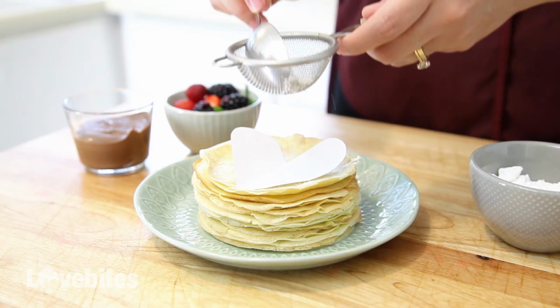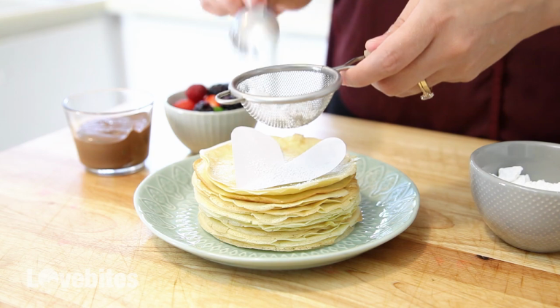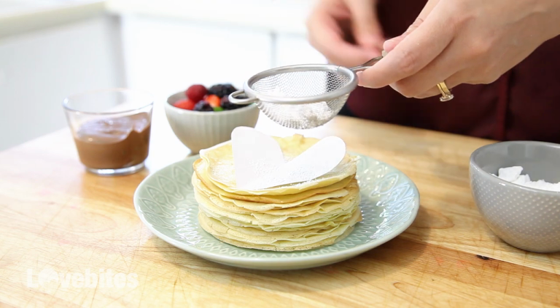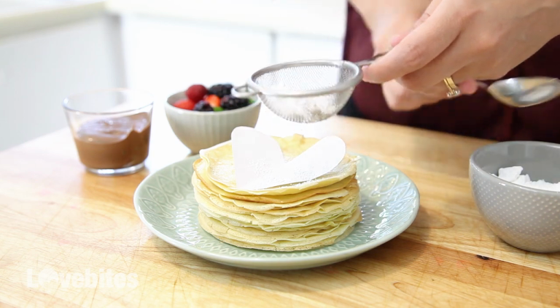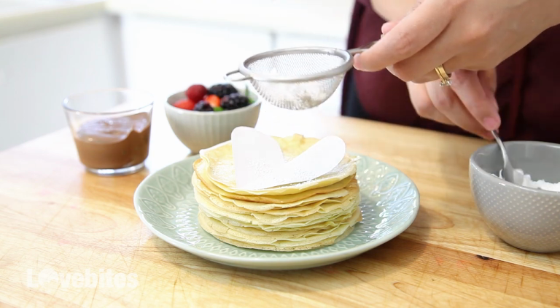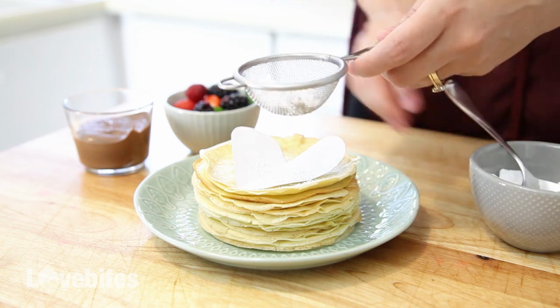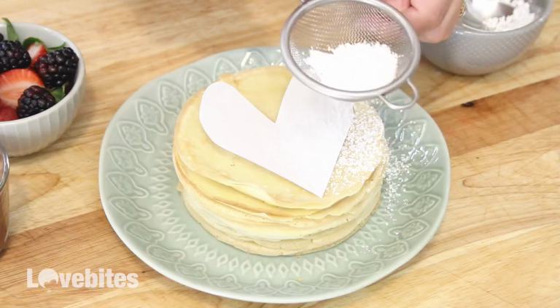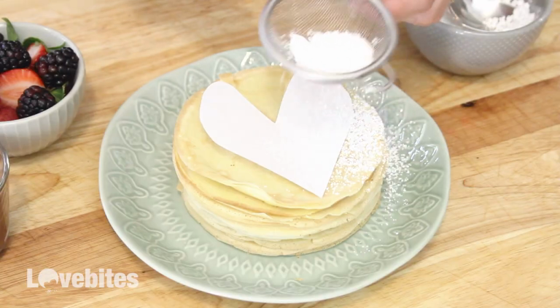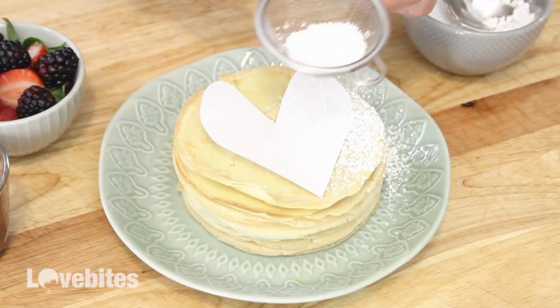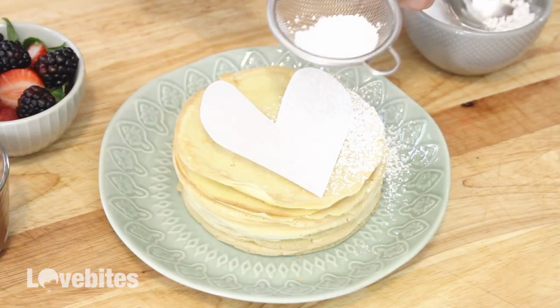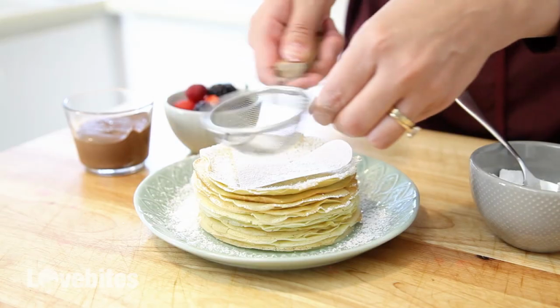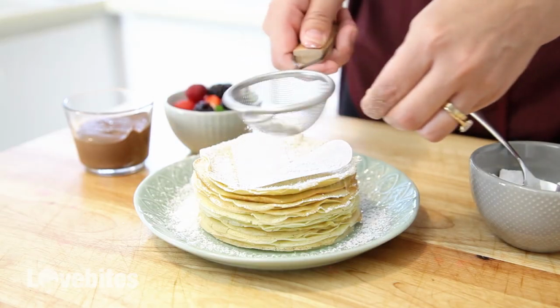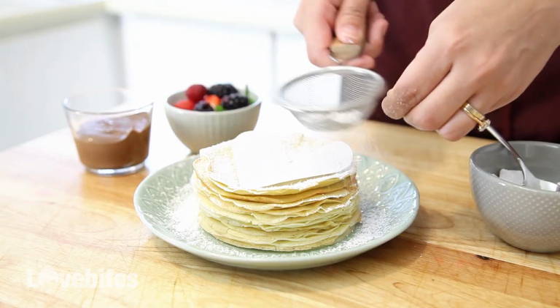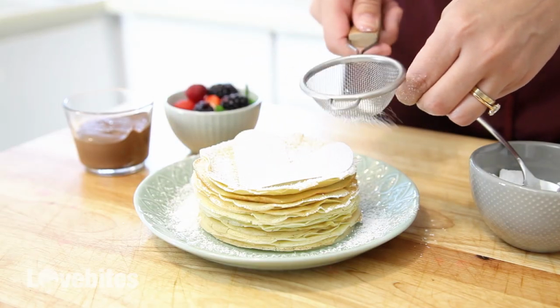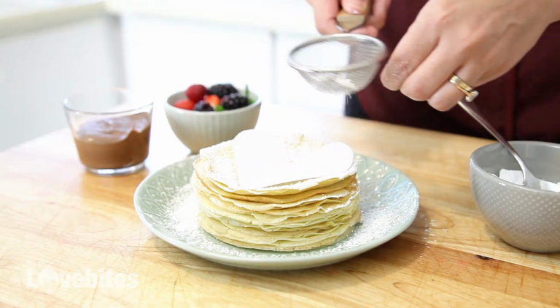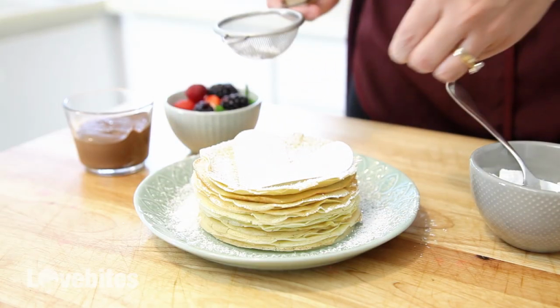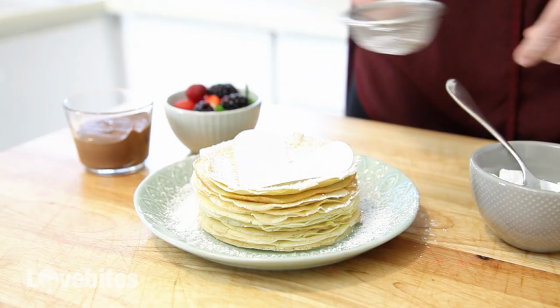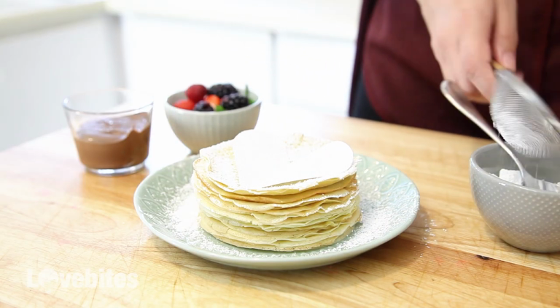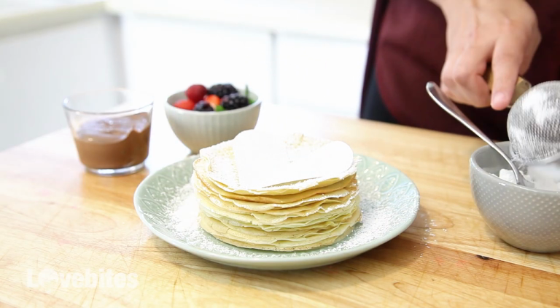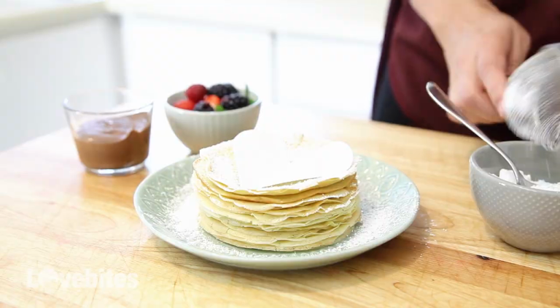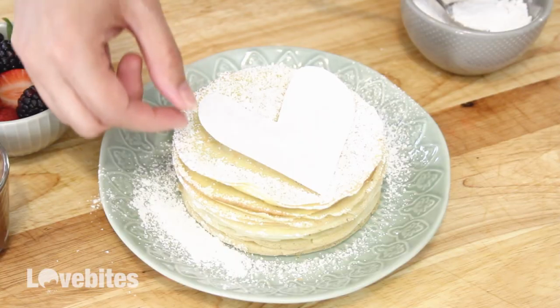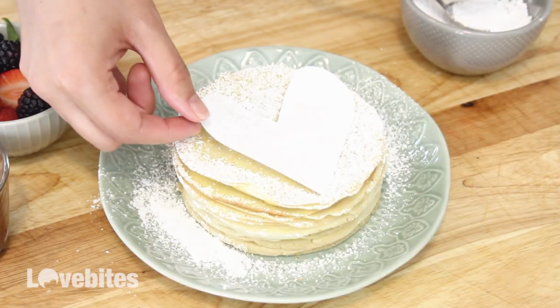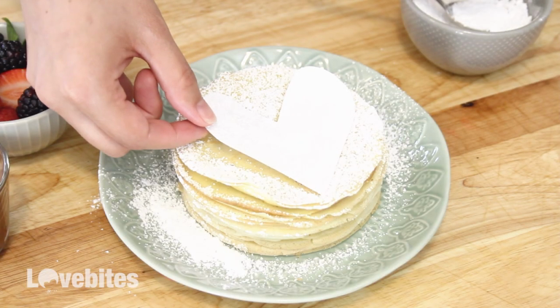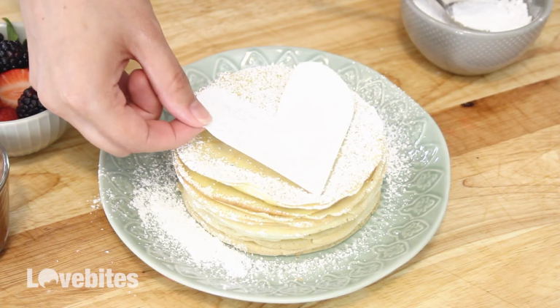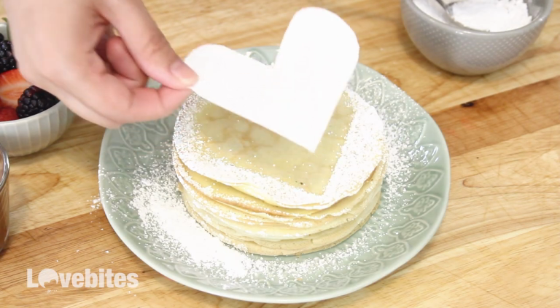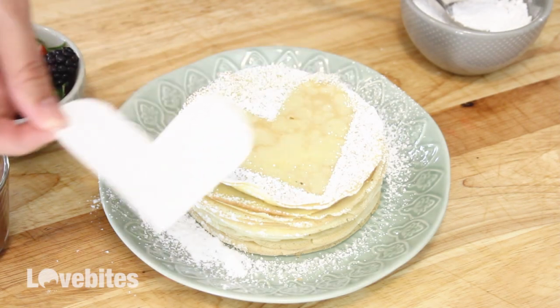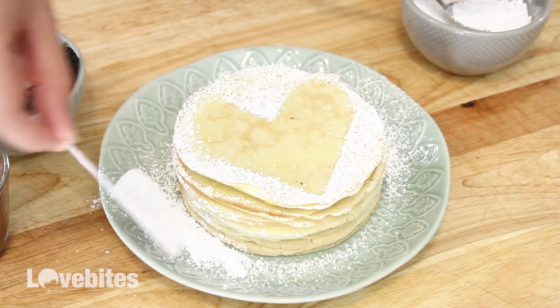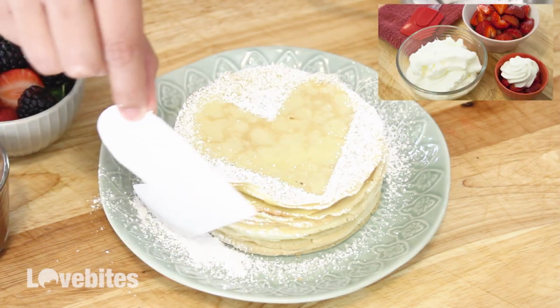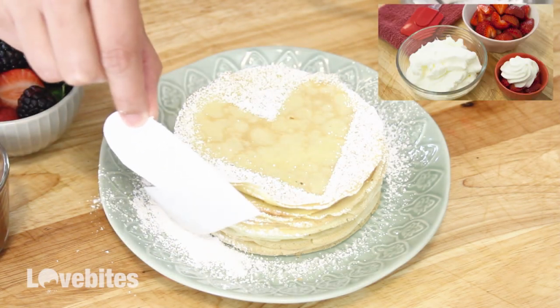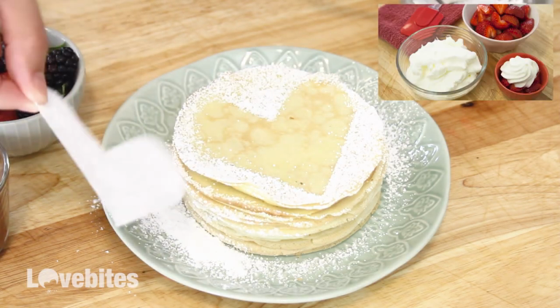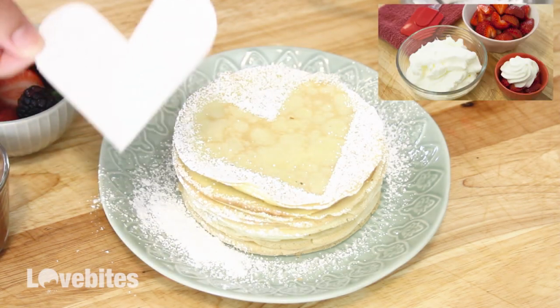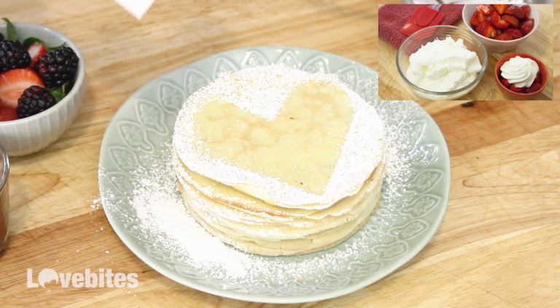You could cut out a paper heart and then sprinkle it with some powdered sugar and even some cinnamon. Or you could add whipped cream and fresh berries. You can check out my video on how to make homemade whipped cream here.